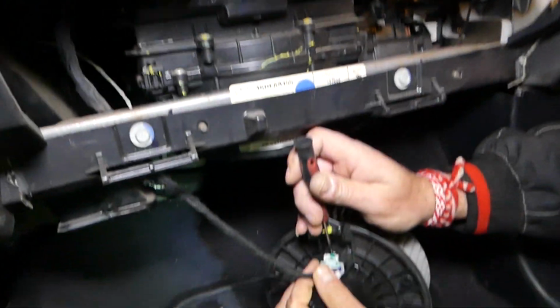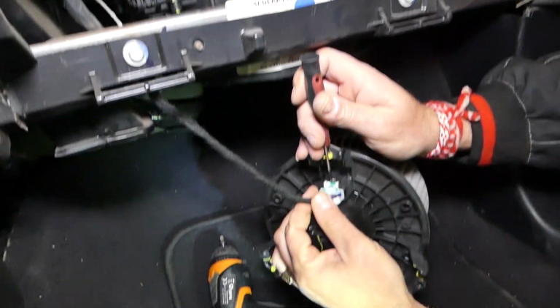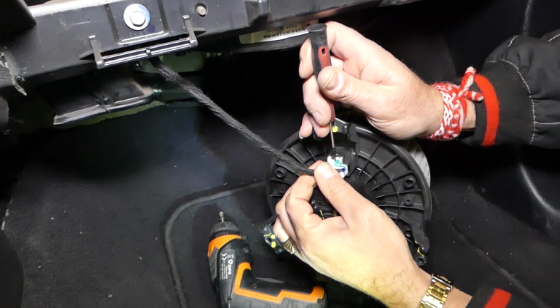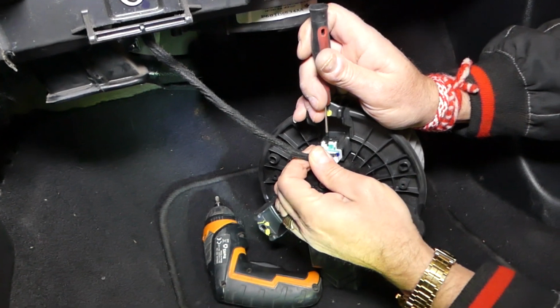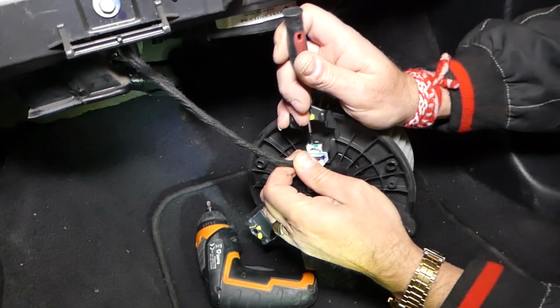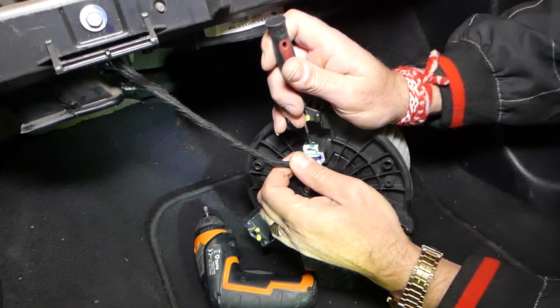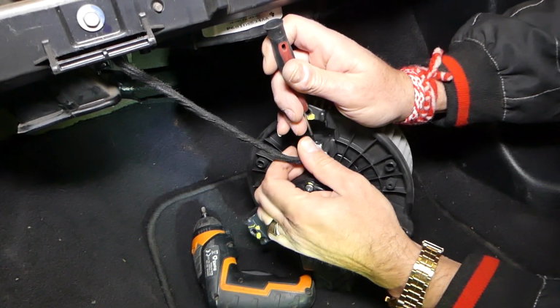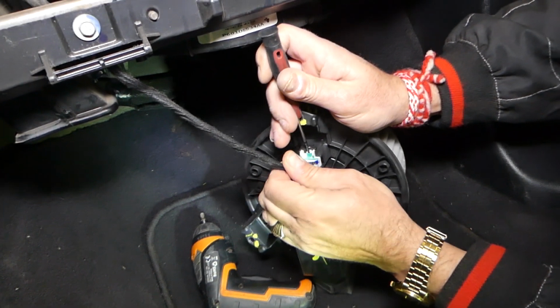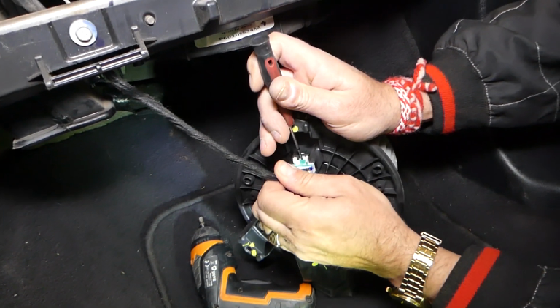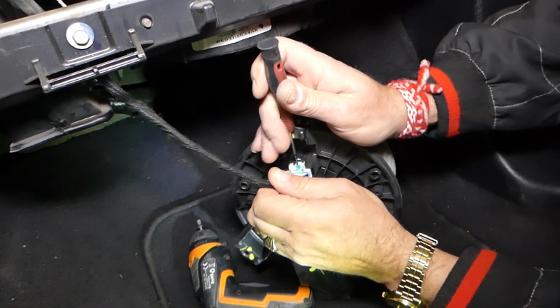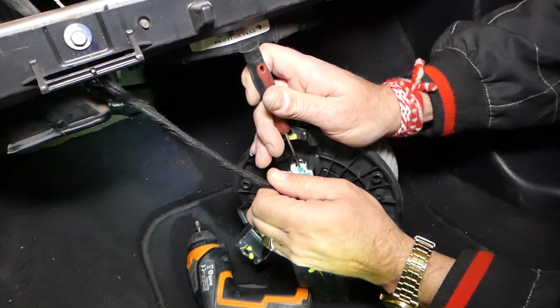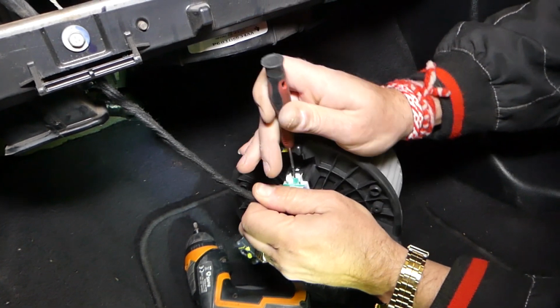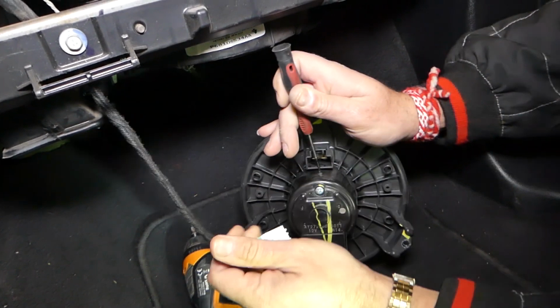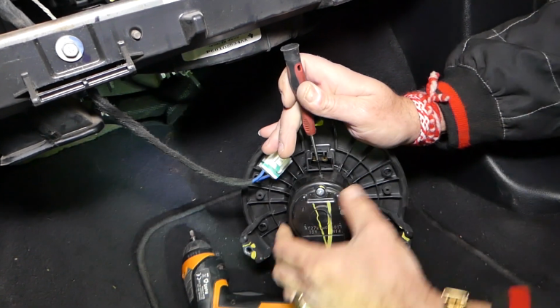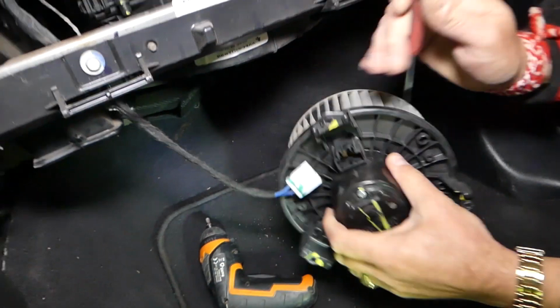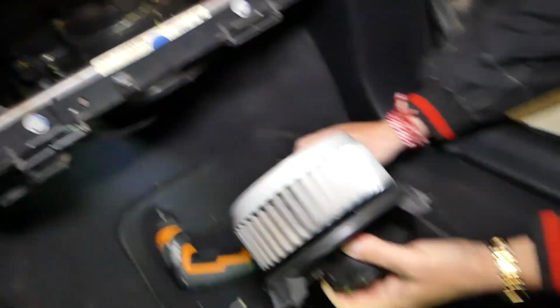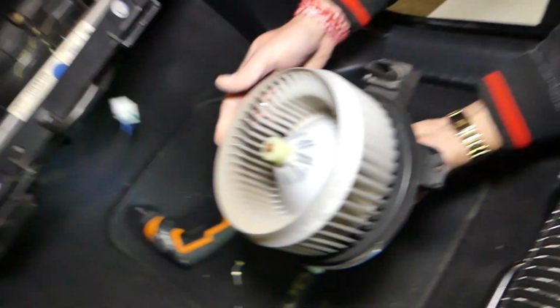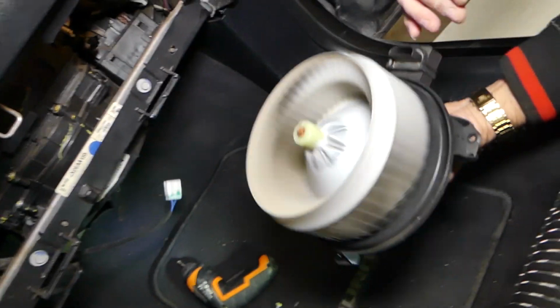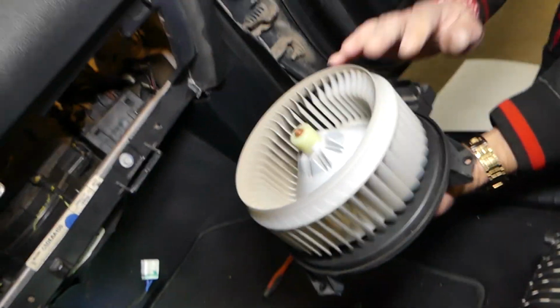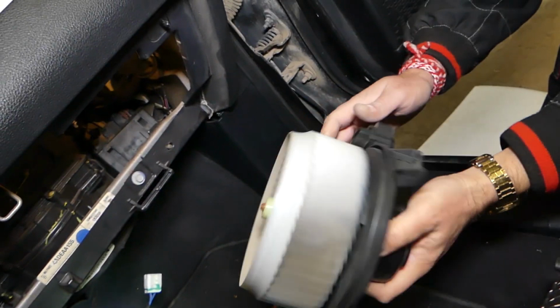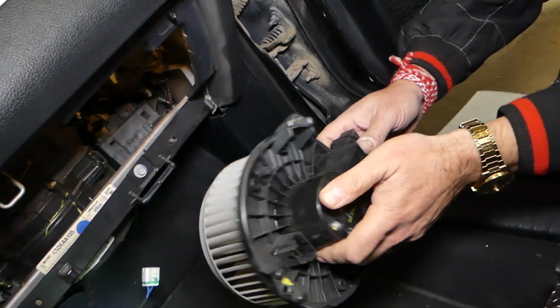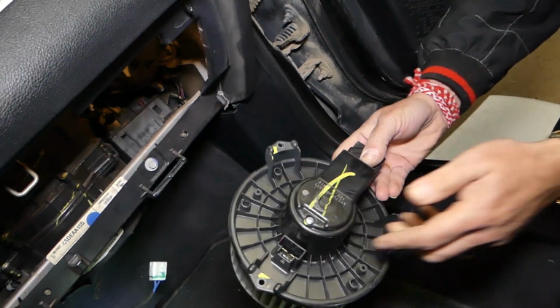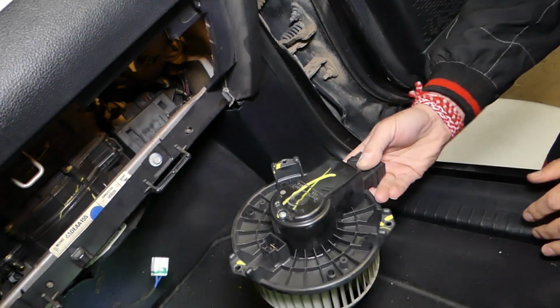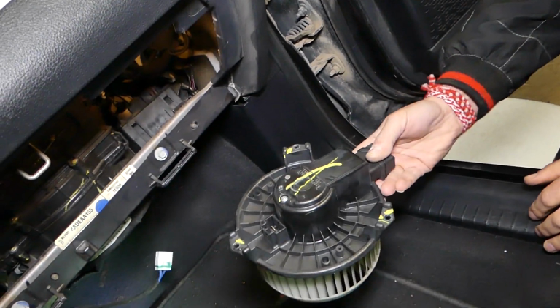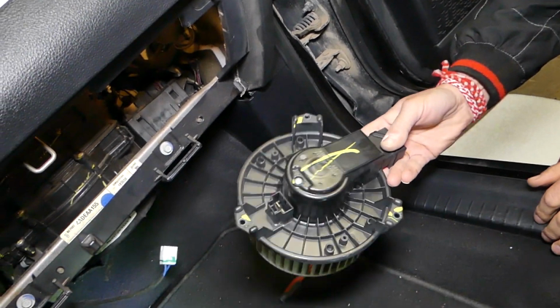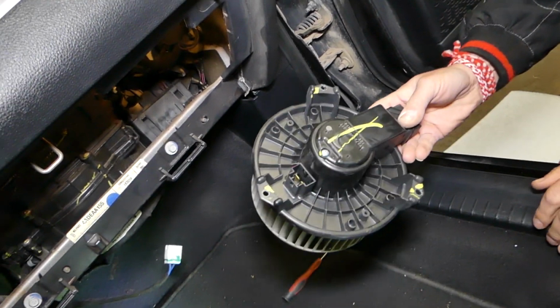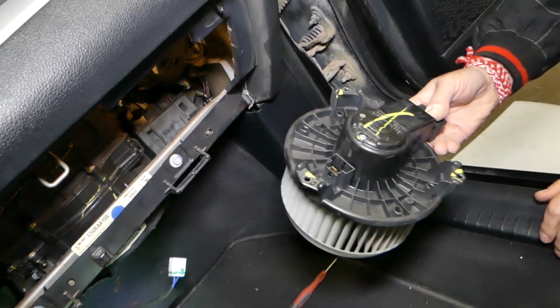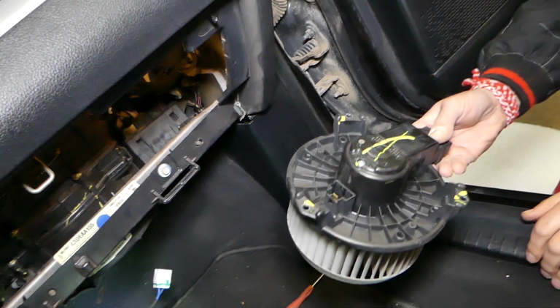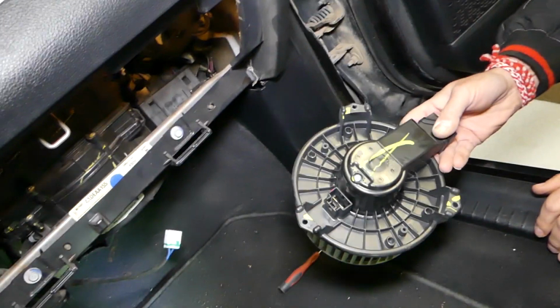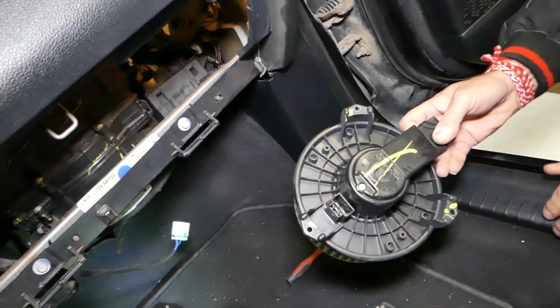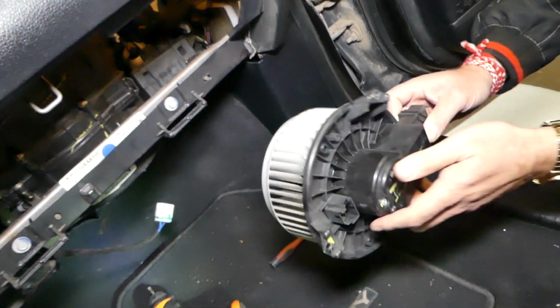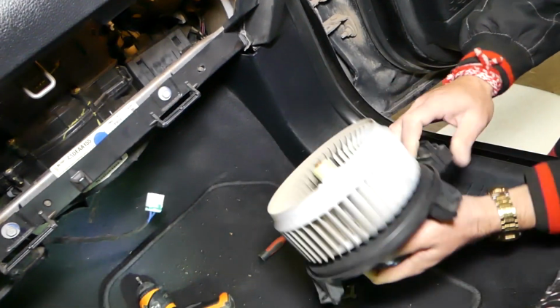Now disconnect the wire by pressing in and pulling it out. And this is your heater blower motor — that's how you remove it. Replacement is pretty much in reverse order of how we took it apart.